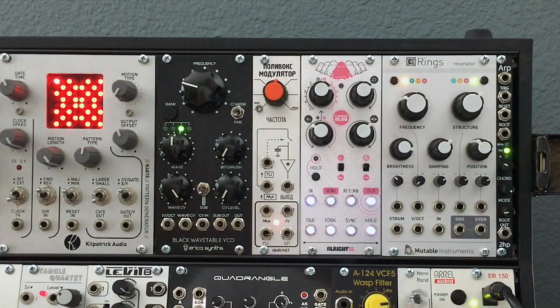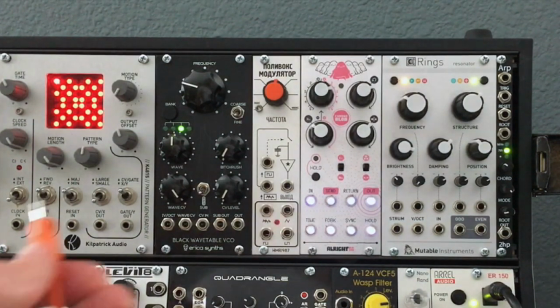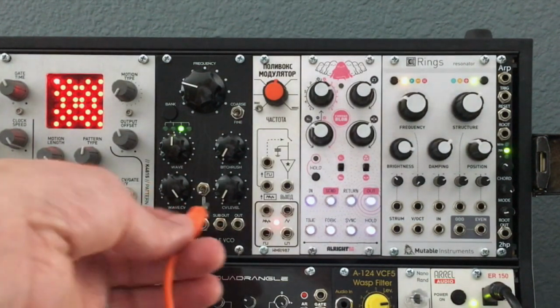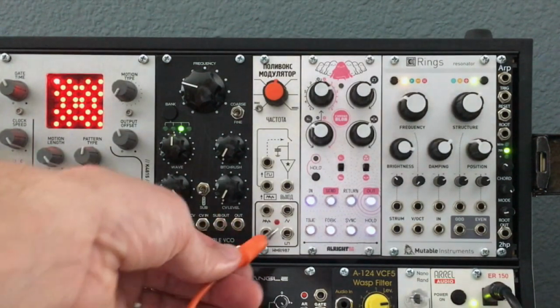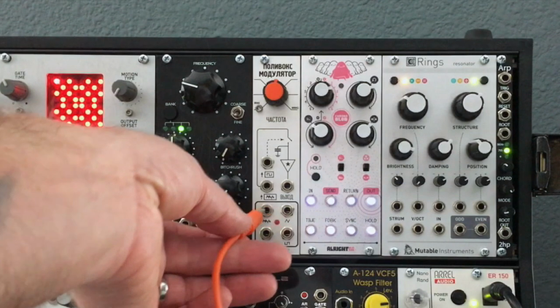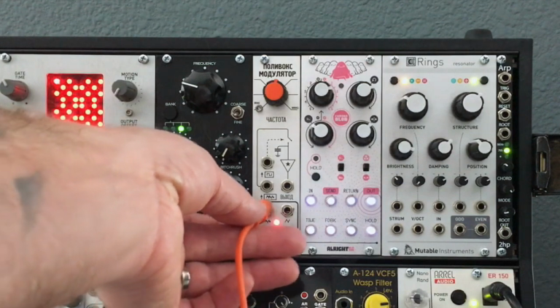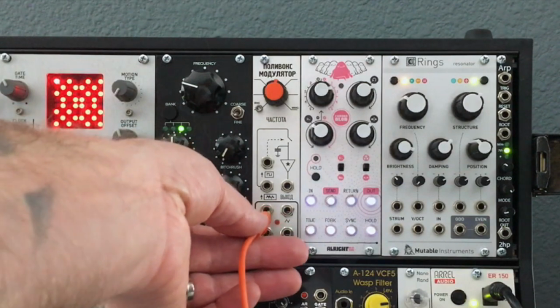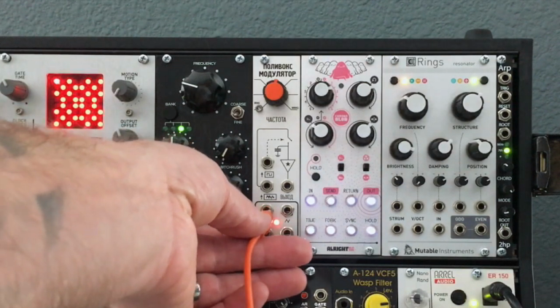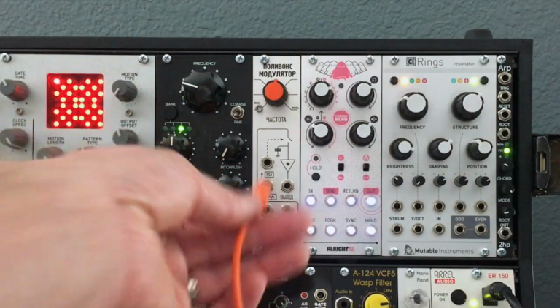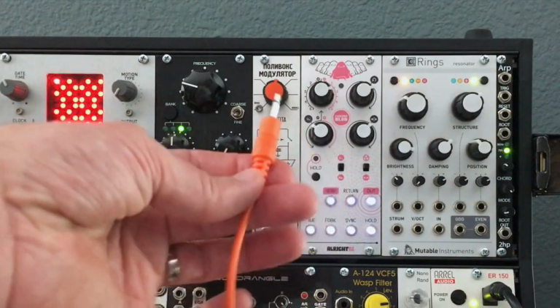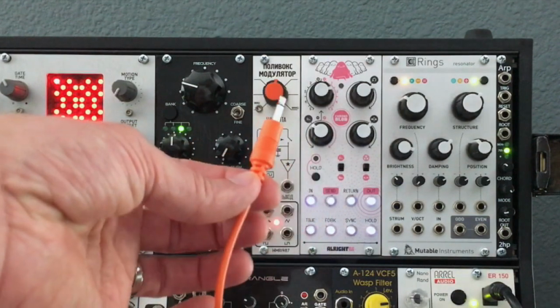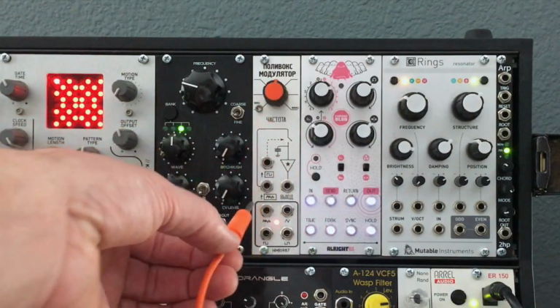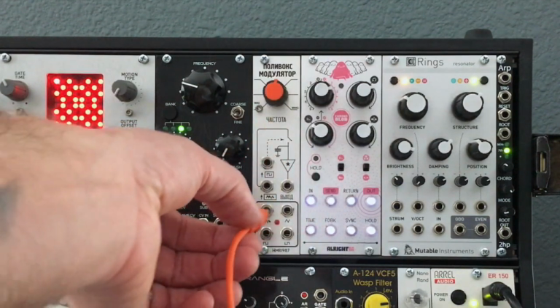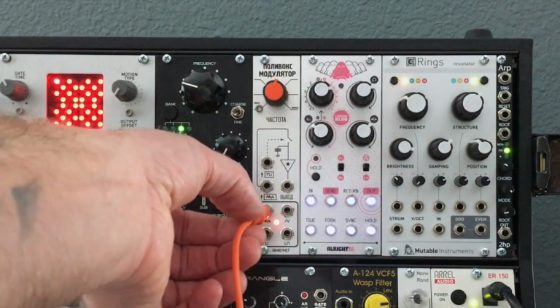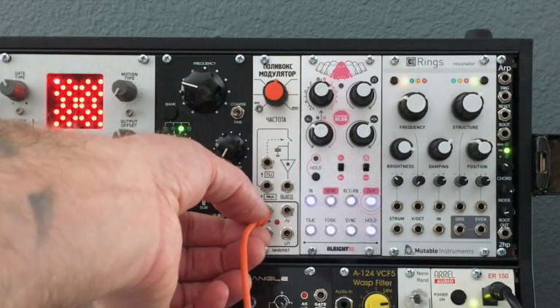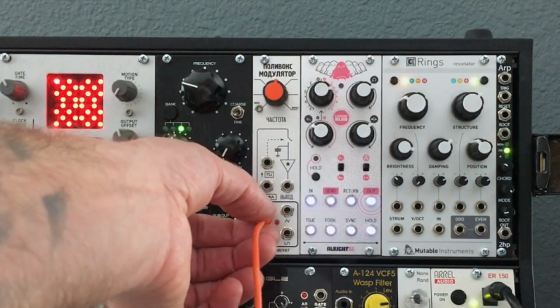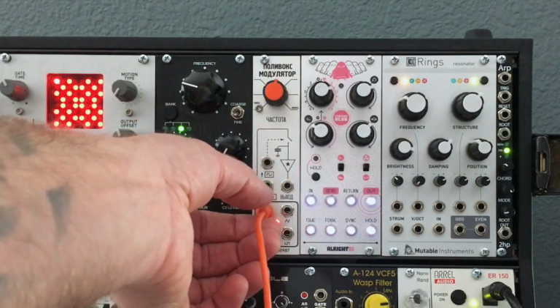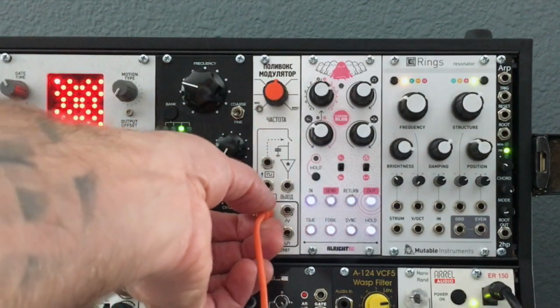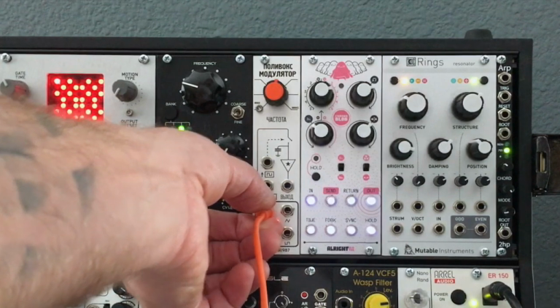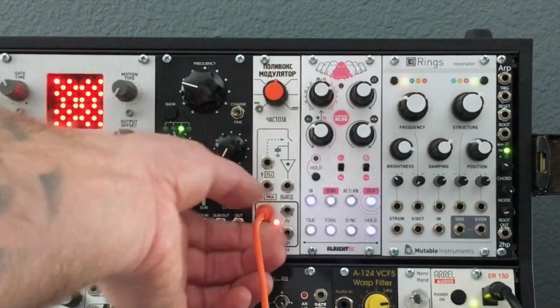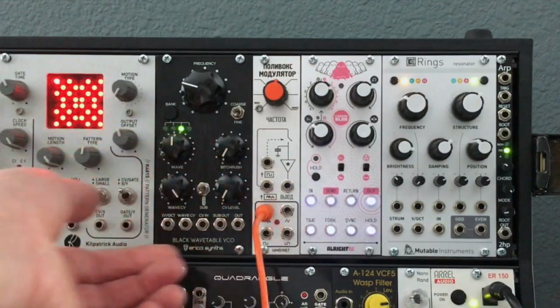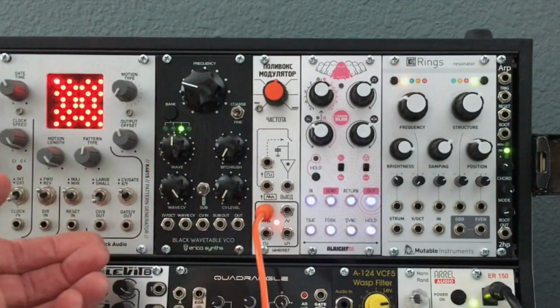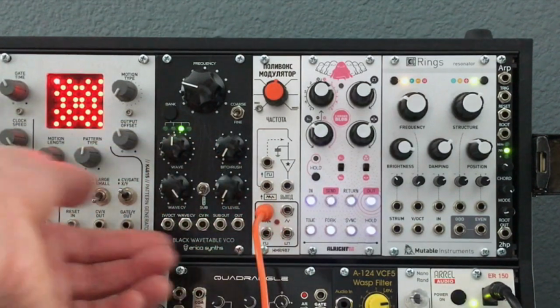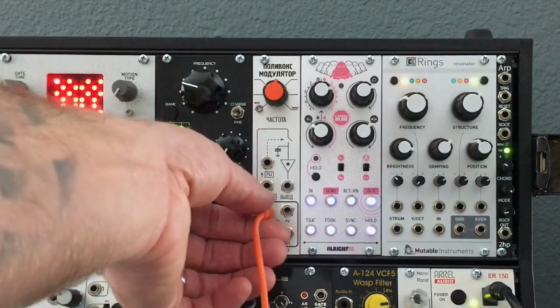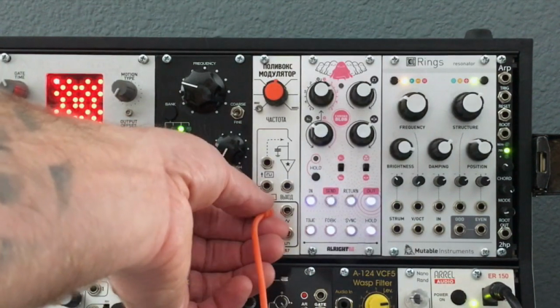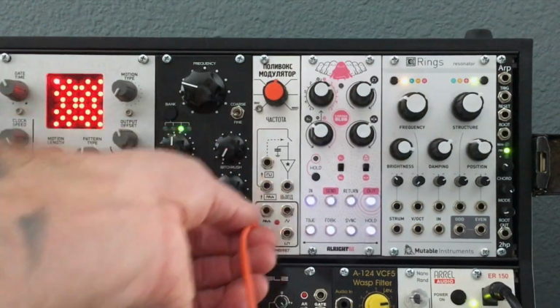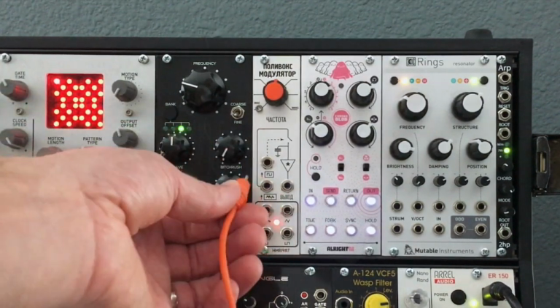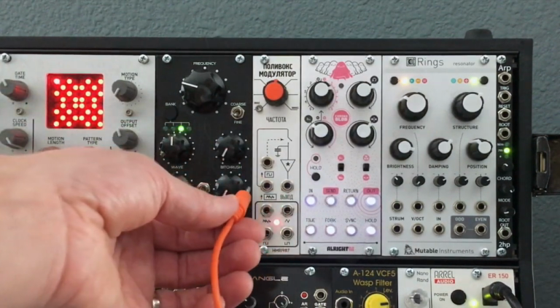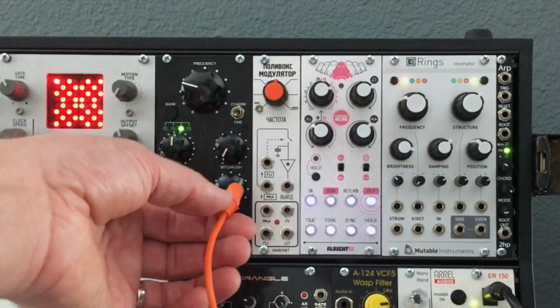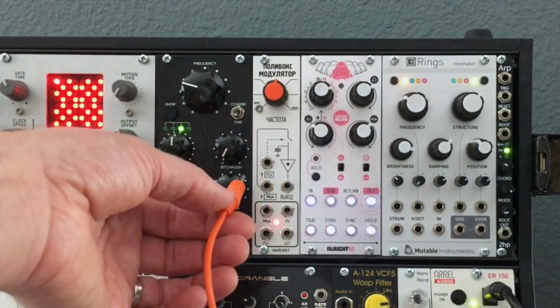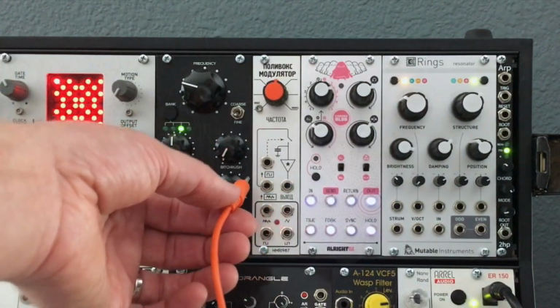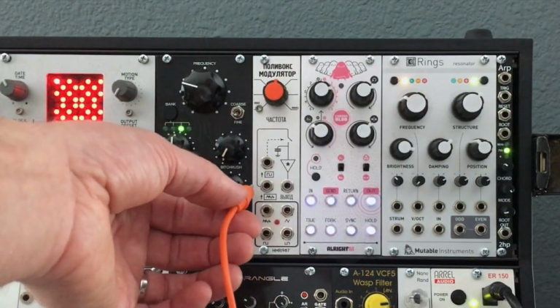So we all knew that this is the white noise output. If I plug this in — I've got this cable going to my mixer so you should be able to hear it — voila, you get white noise. Nothing special there; we've all heard white noise before.